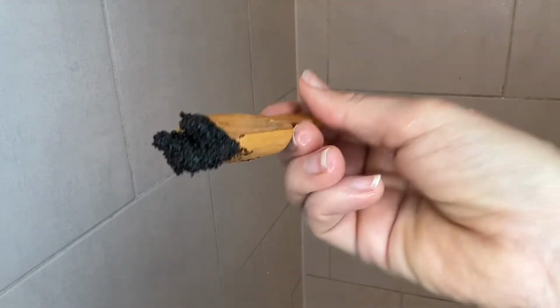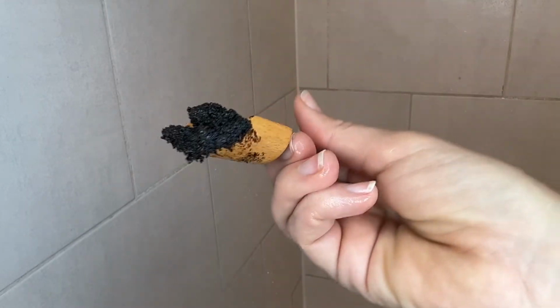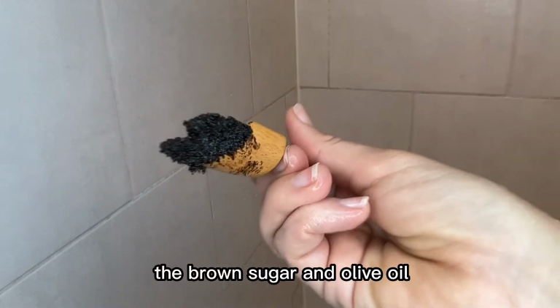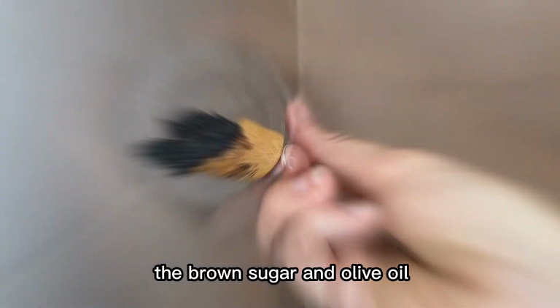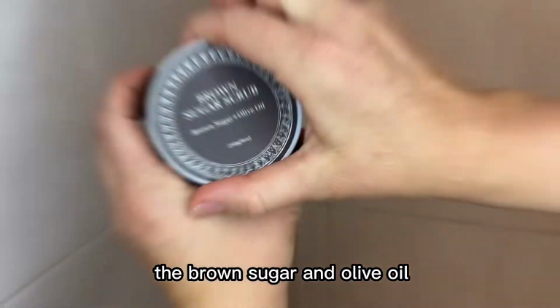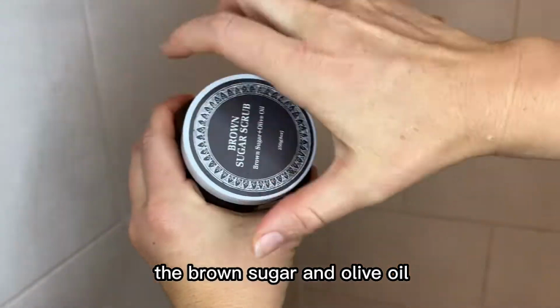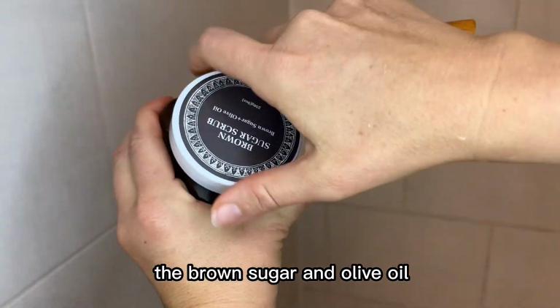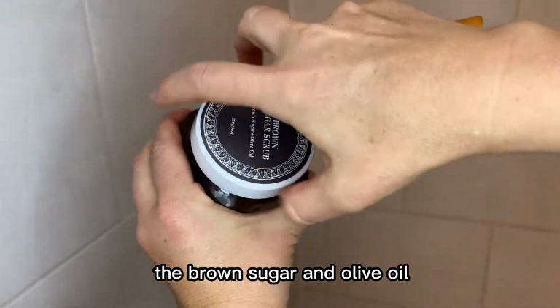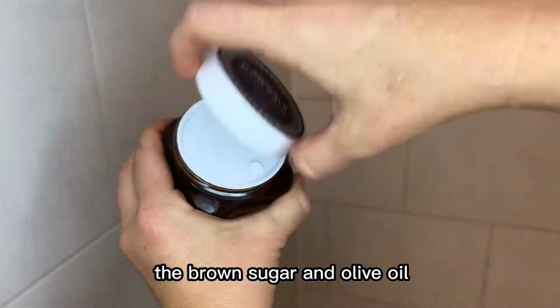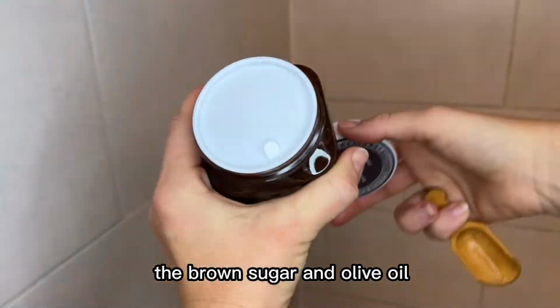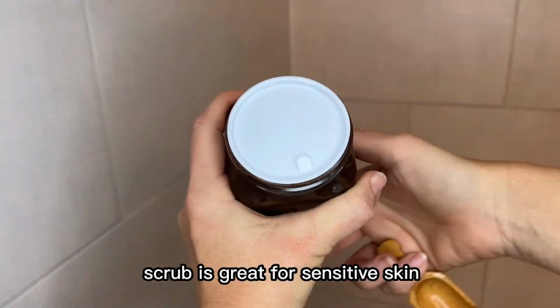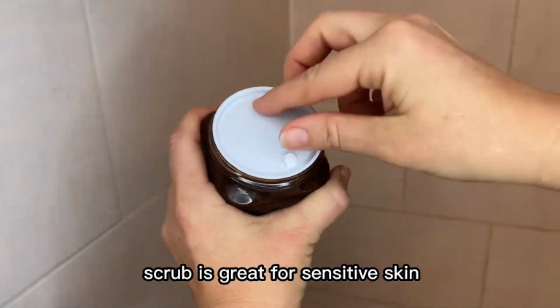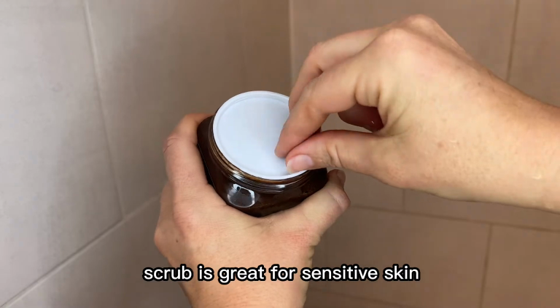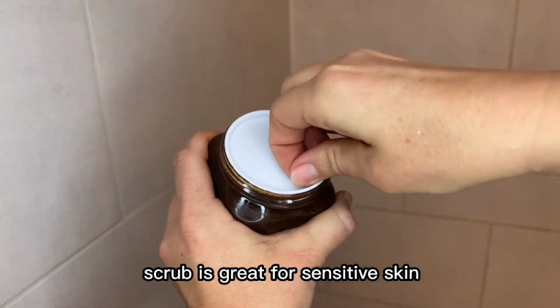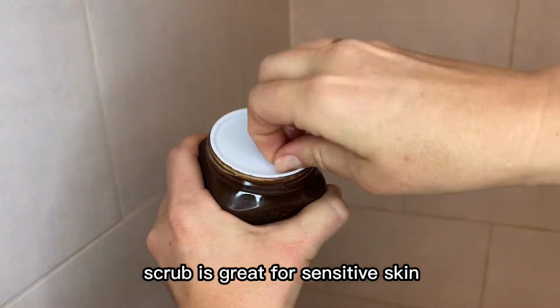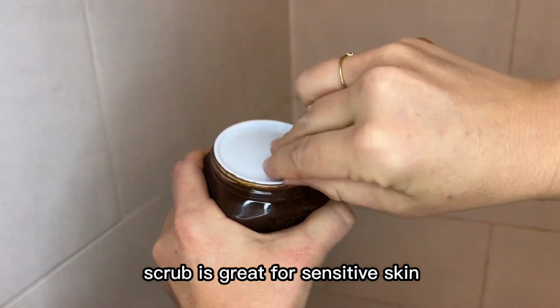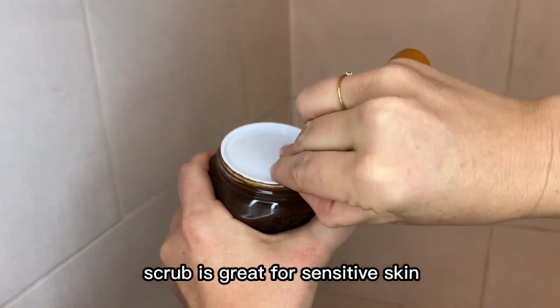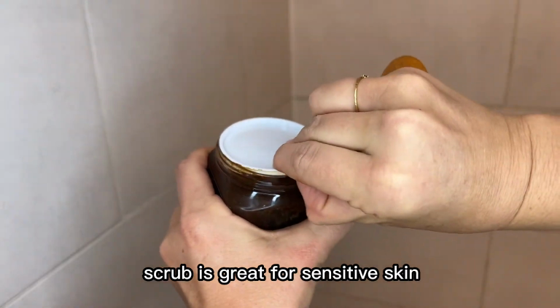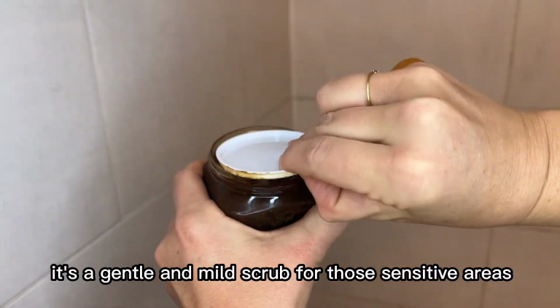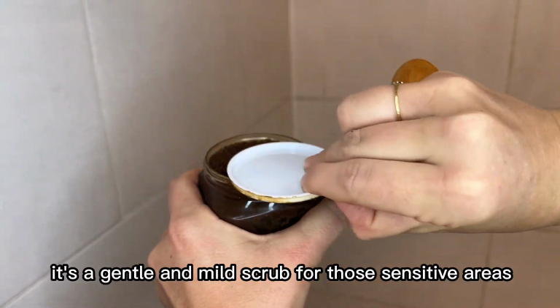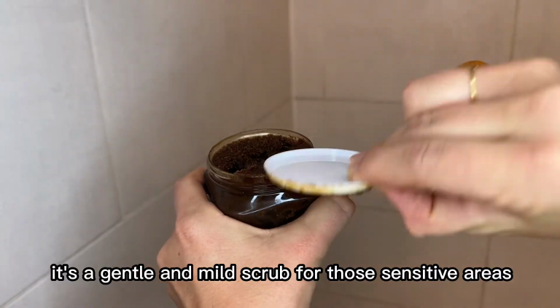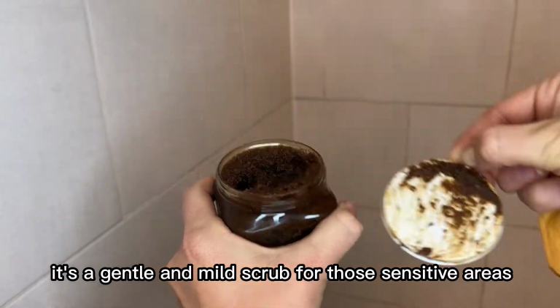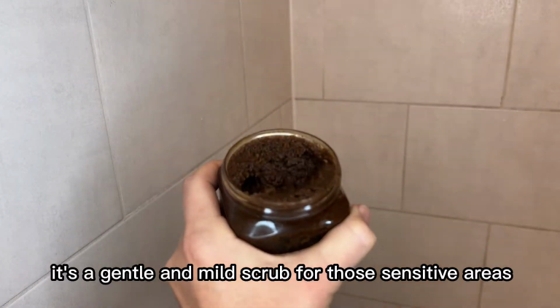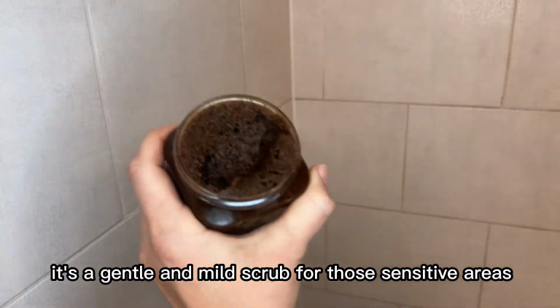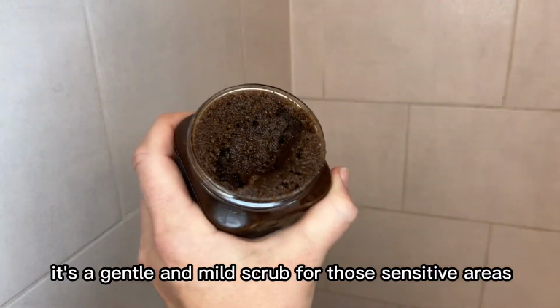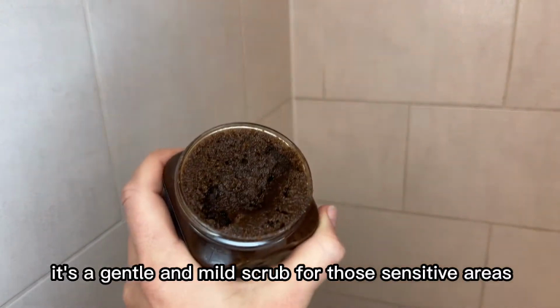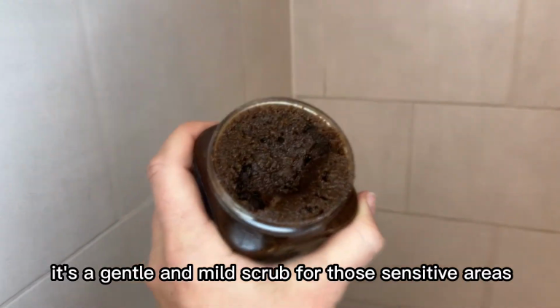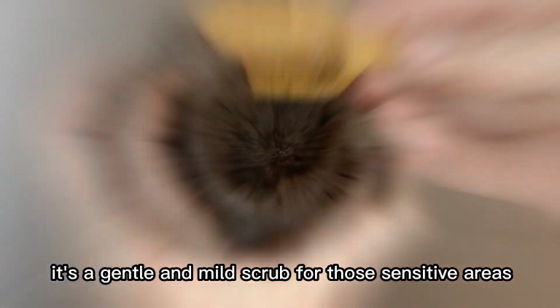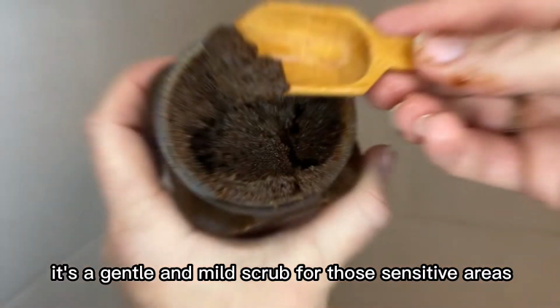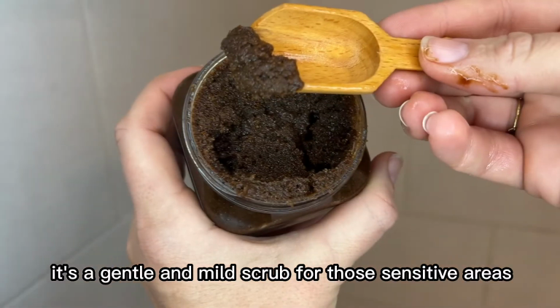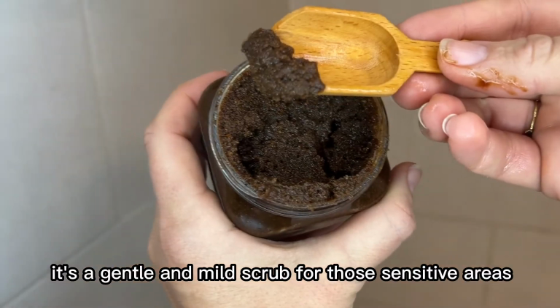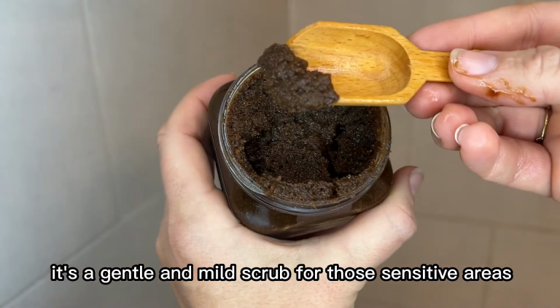The brown sugar and olive oil scrub is great for sensitive skin. It's a gentle and mild scrub for those sensitive areas.